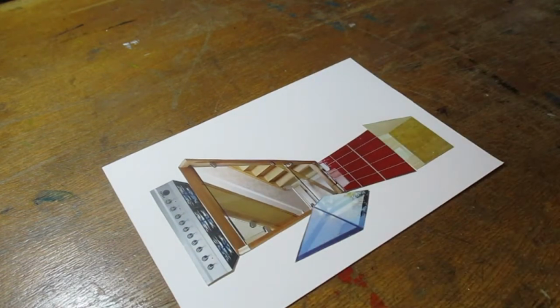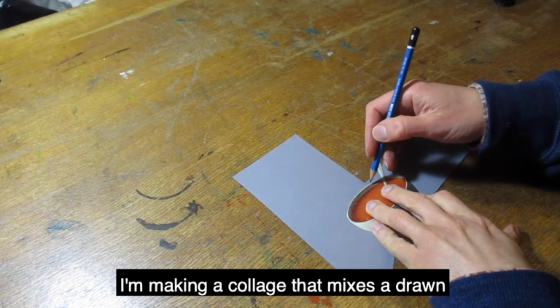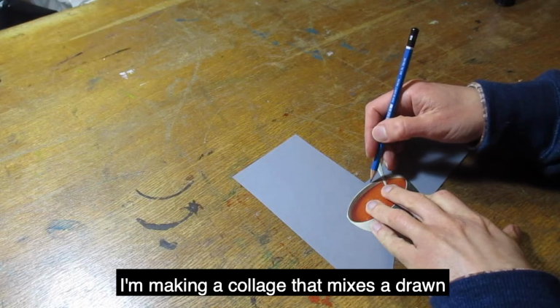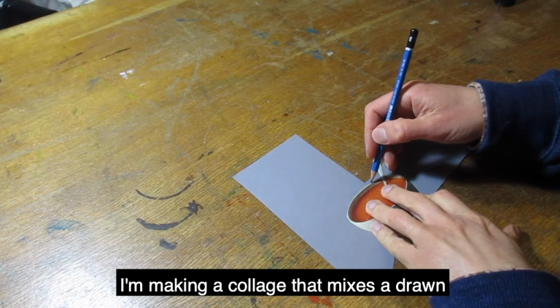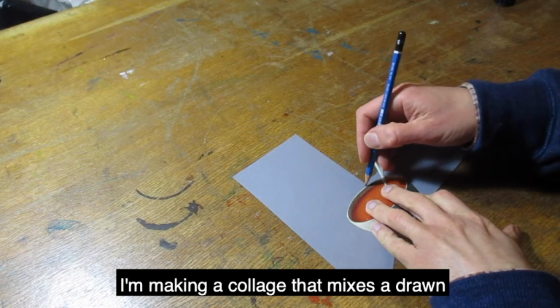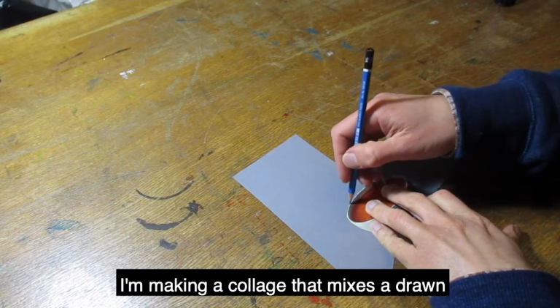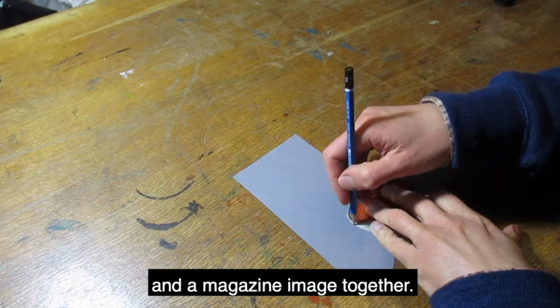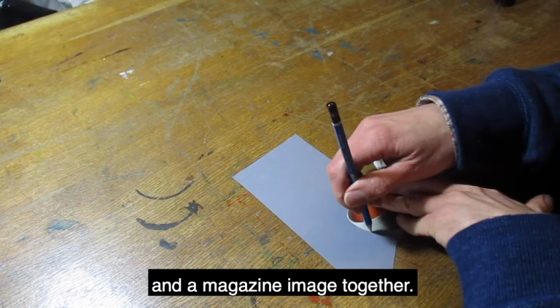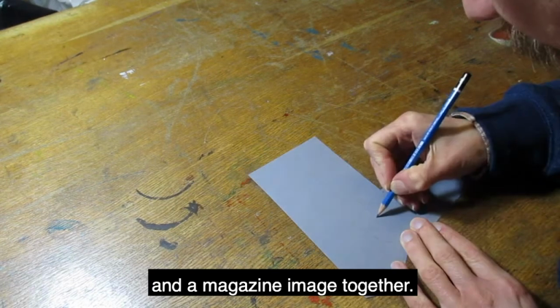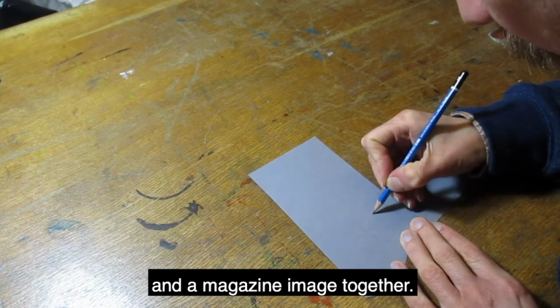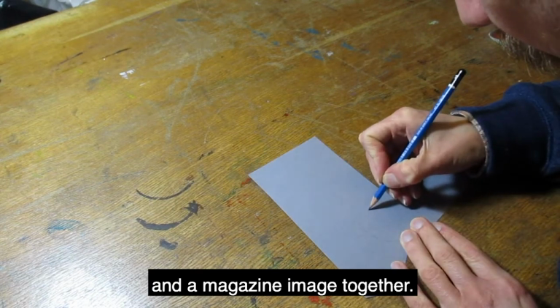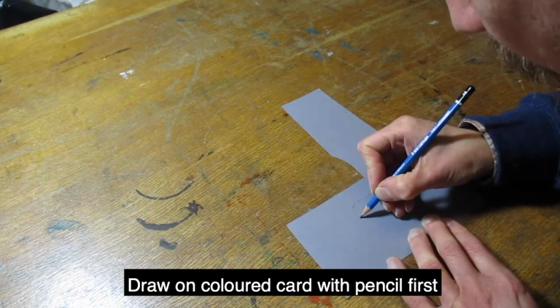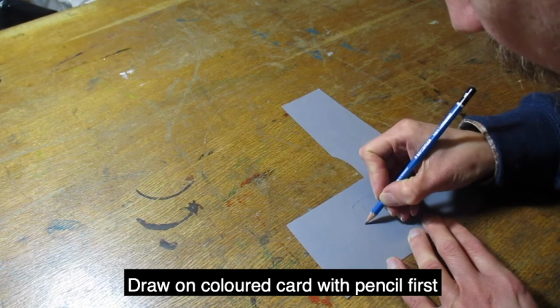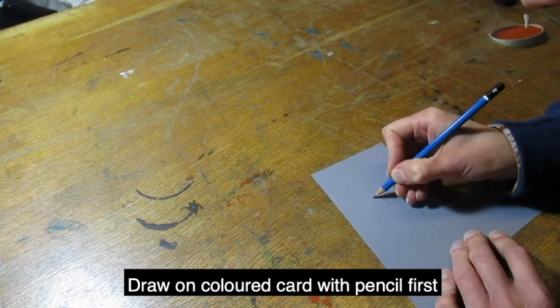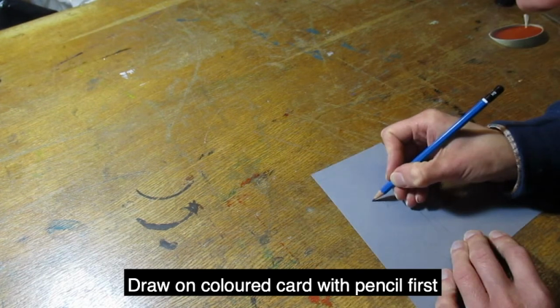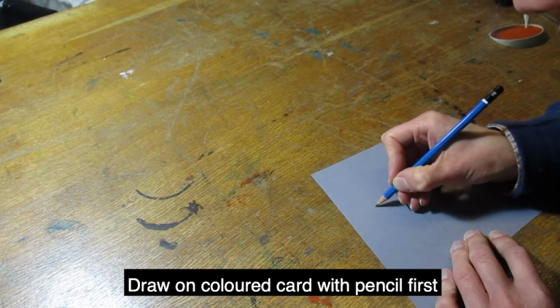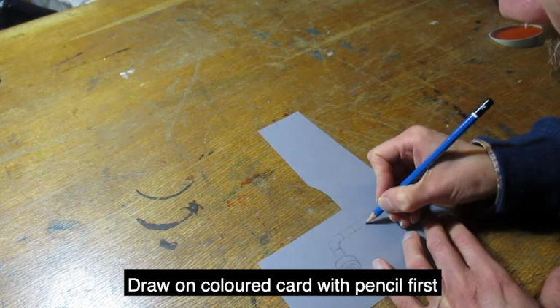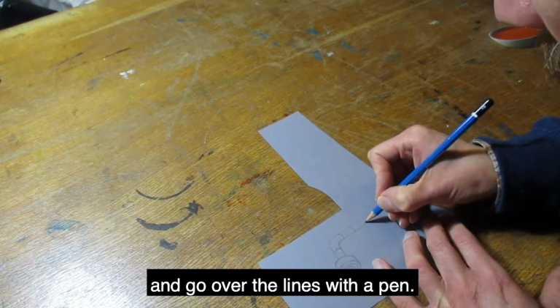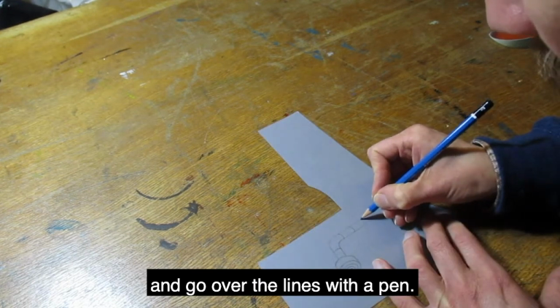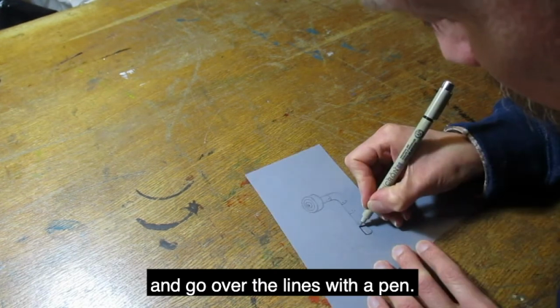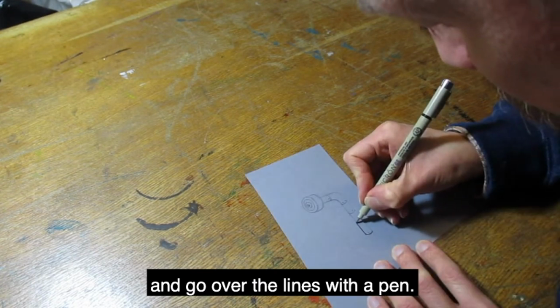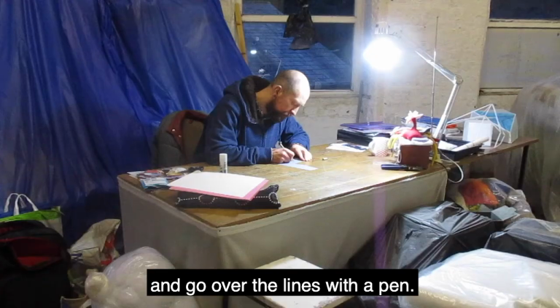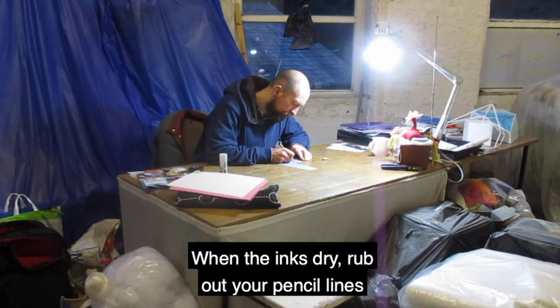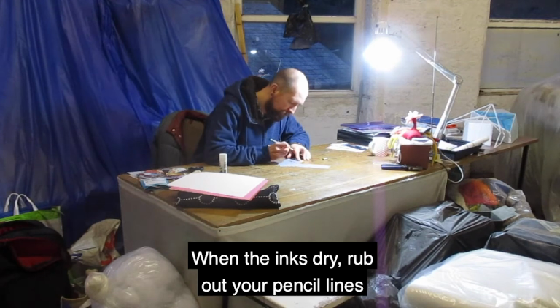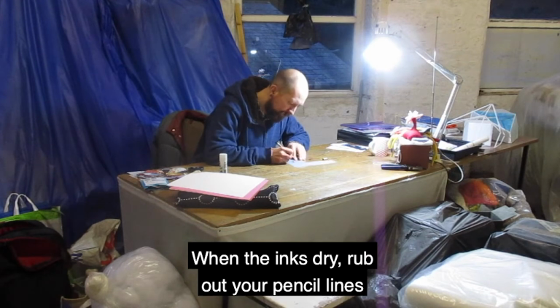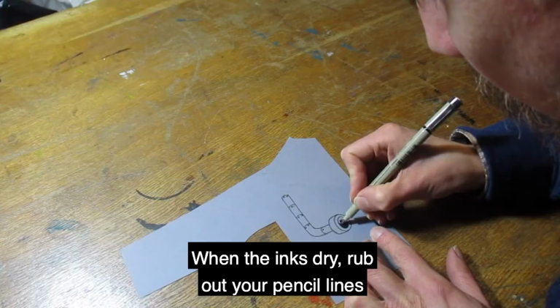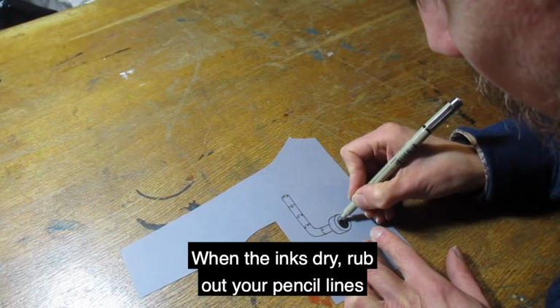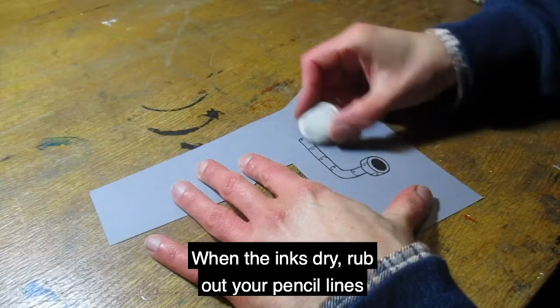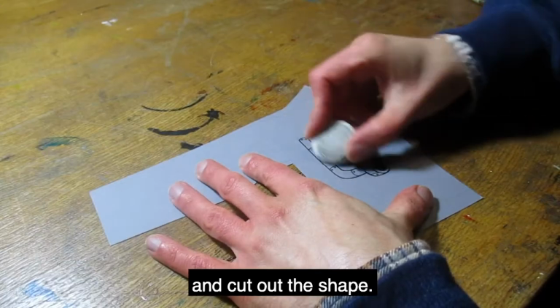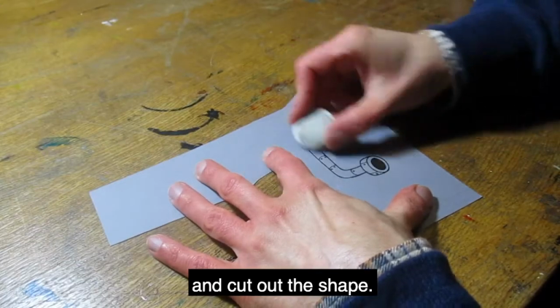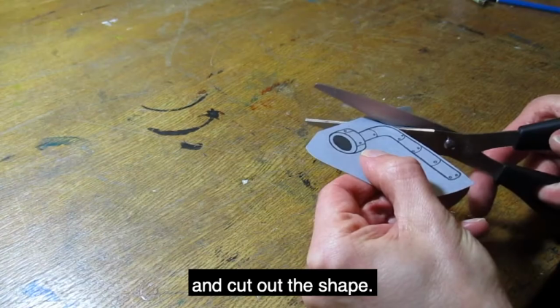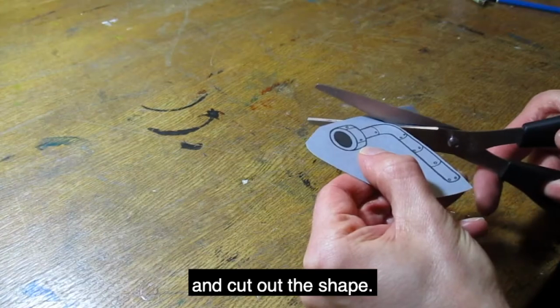I'm making a collage that mixes a drawn and a magazine image together. Draw on colored card with pencil first and go over the lines with a pen. When the ink's dry, rub out your pencil lines and cut out the shape.